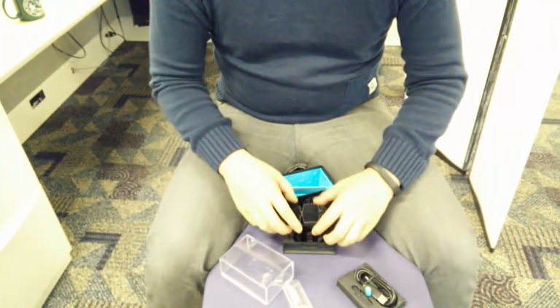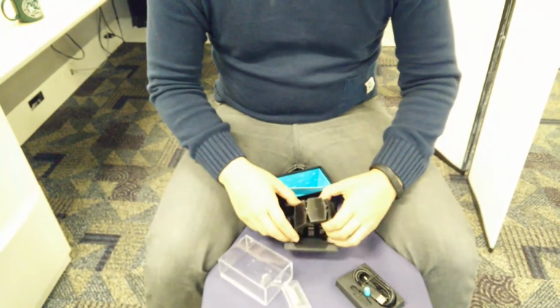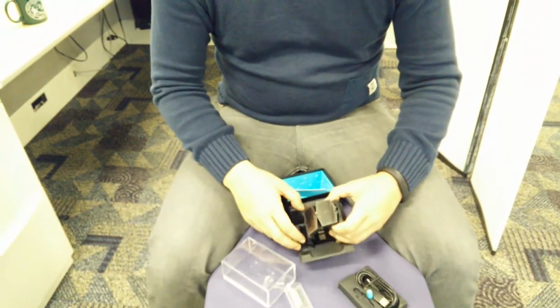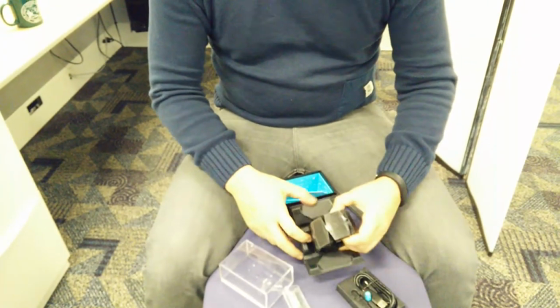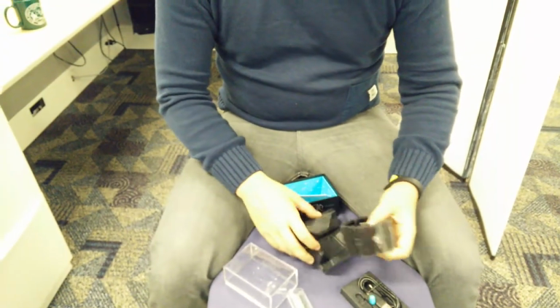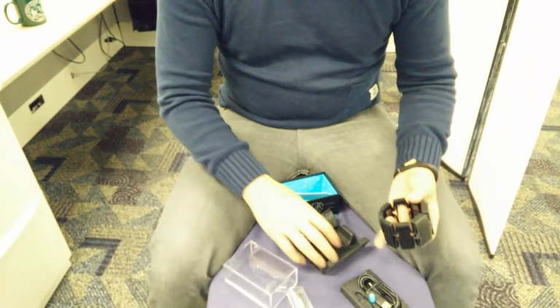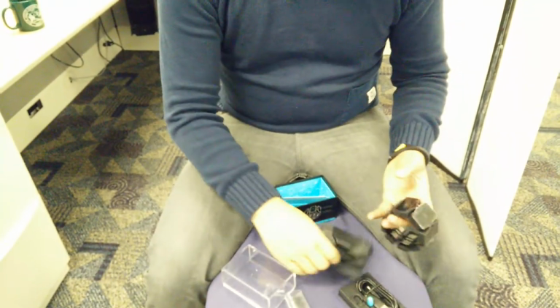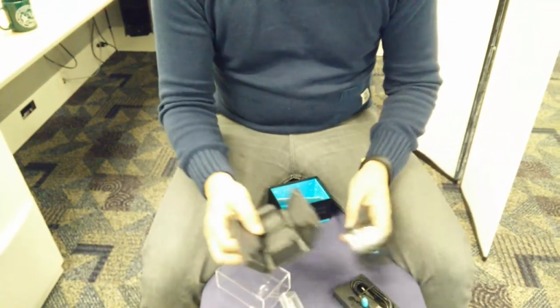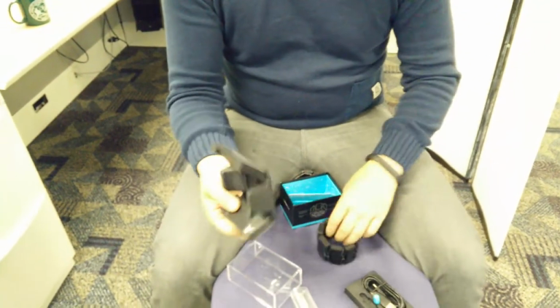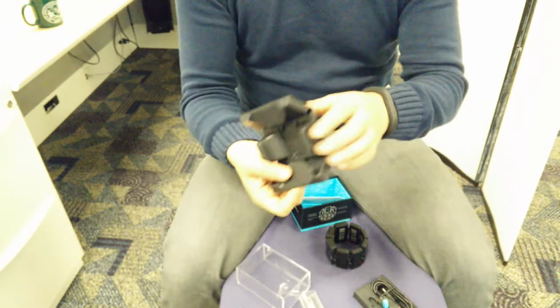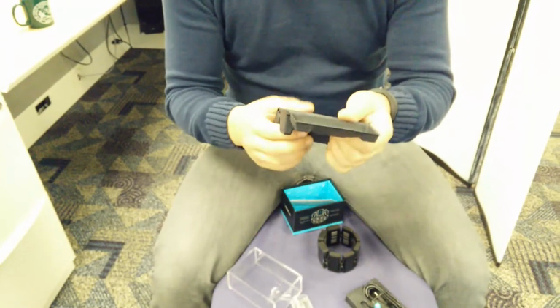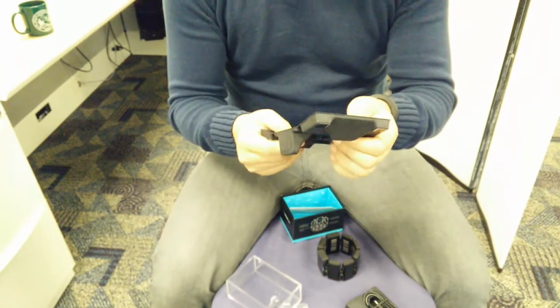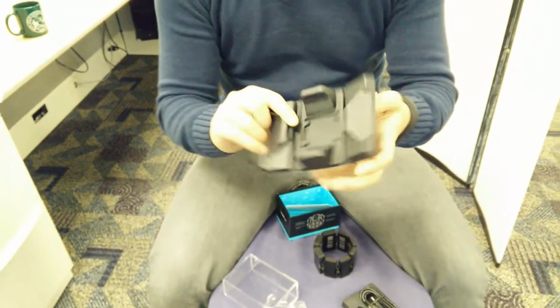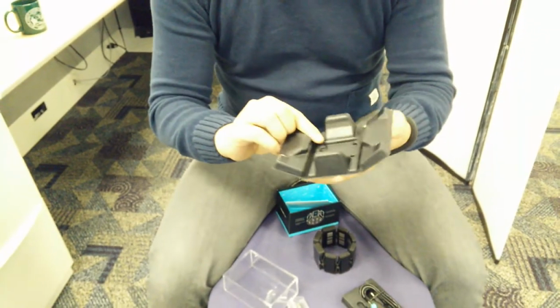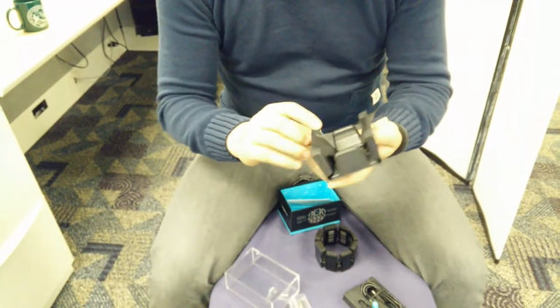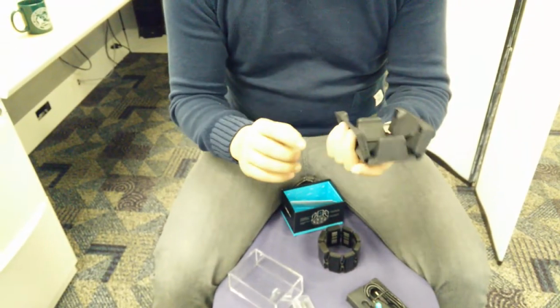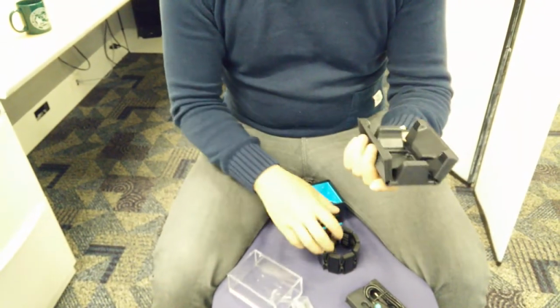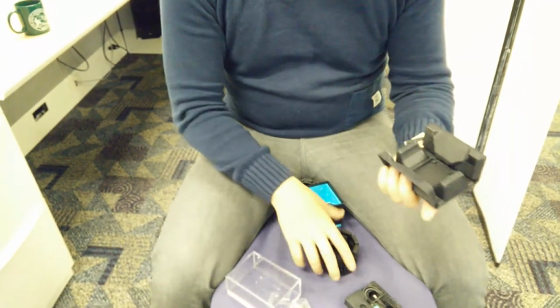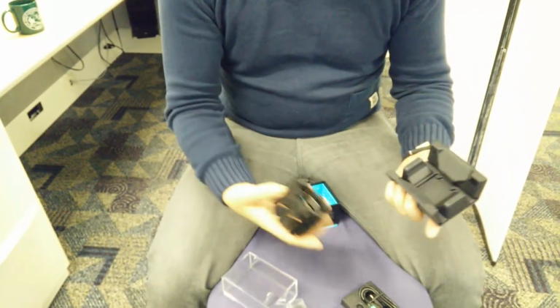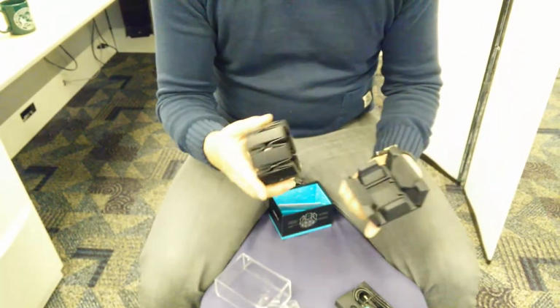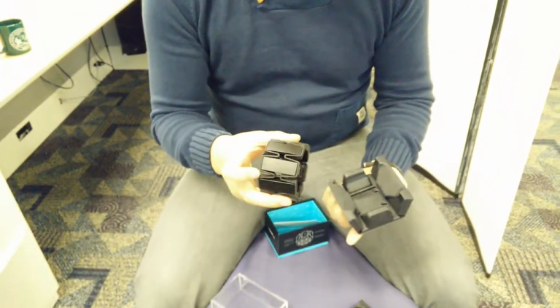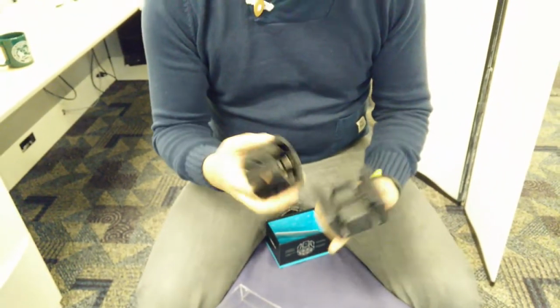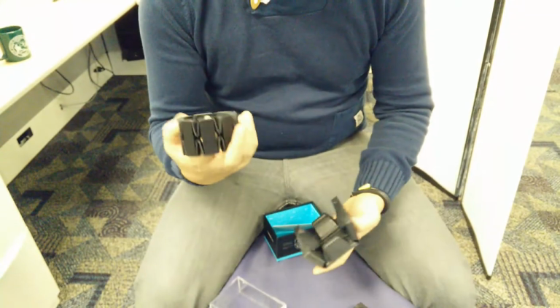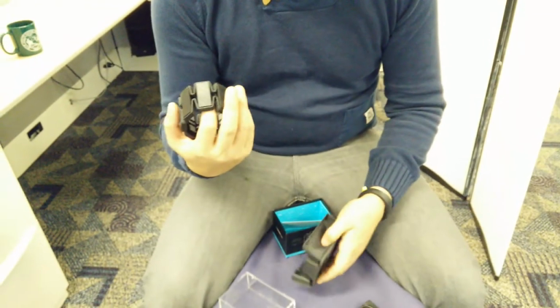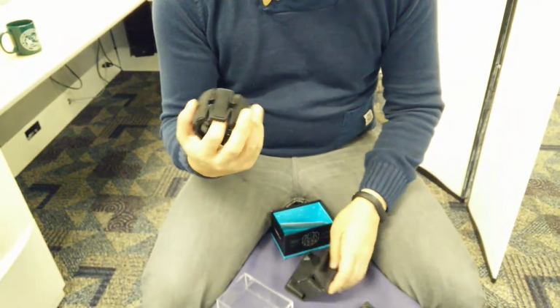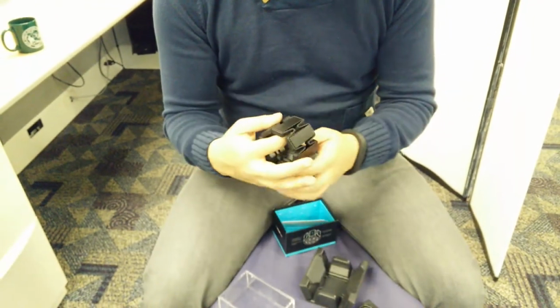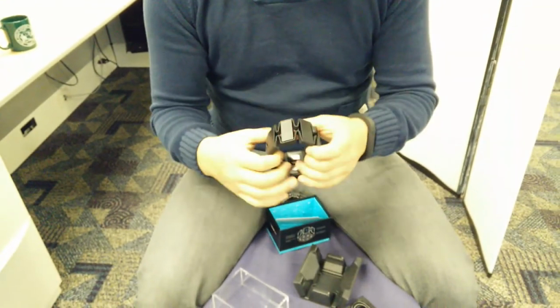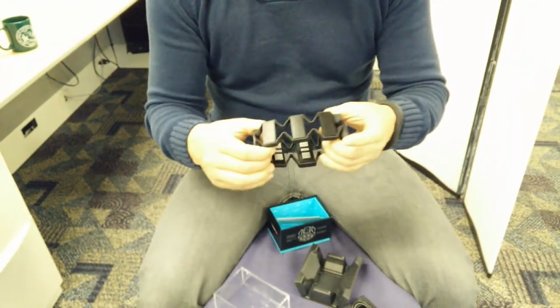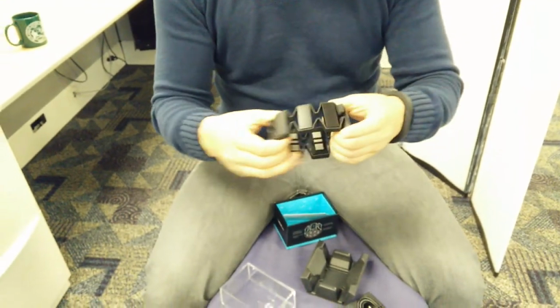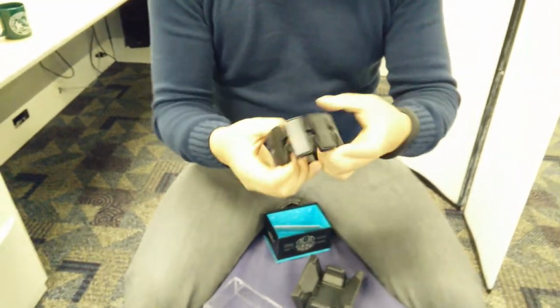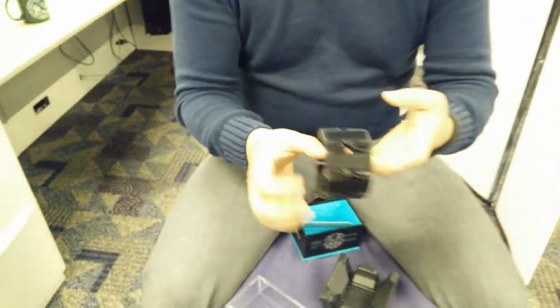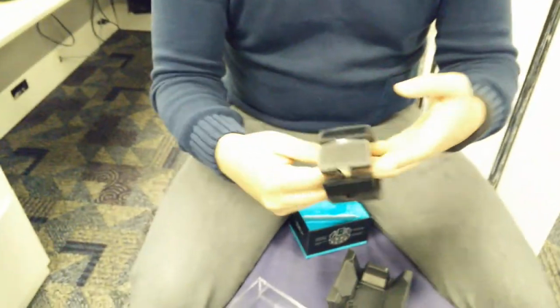And this — actually this is pretty cool. So this is paper but it's molded to fit the Myo. That's way cooler. And this thing has got accordion style.